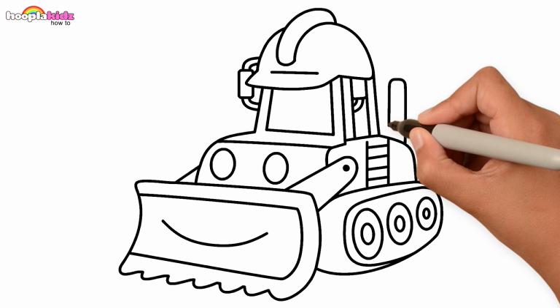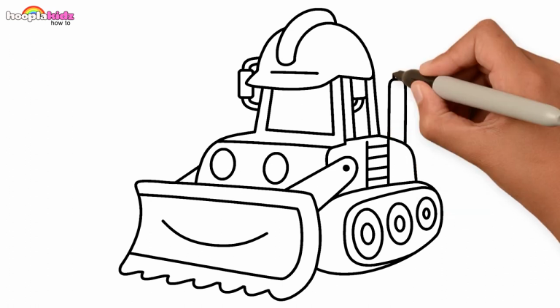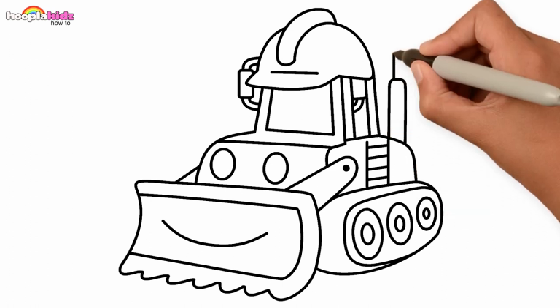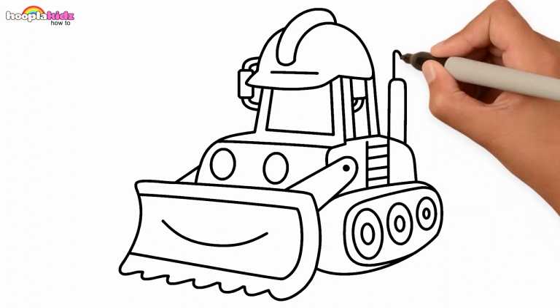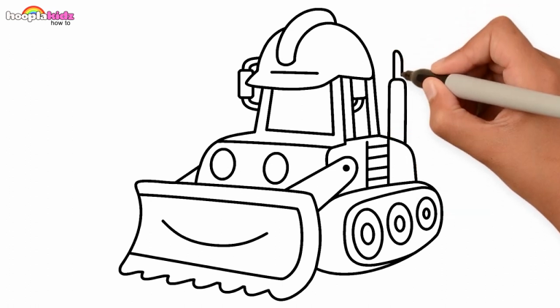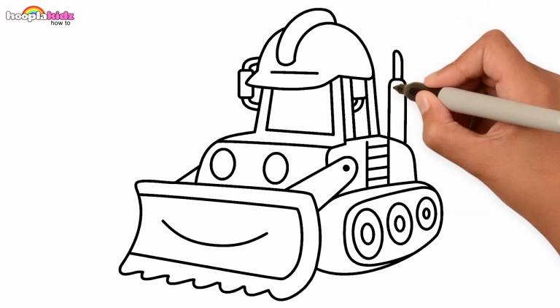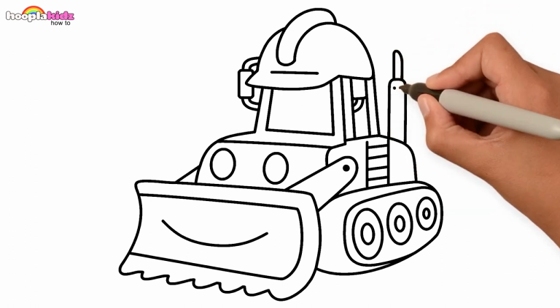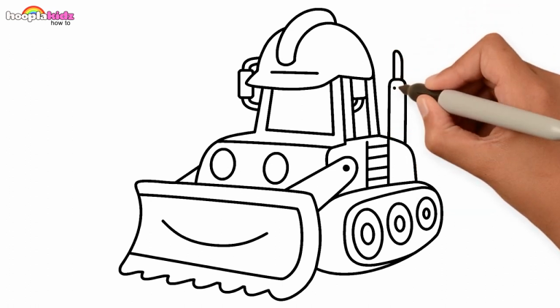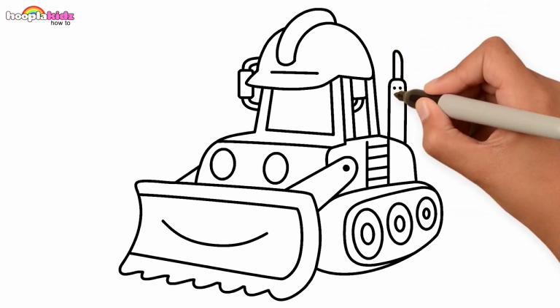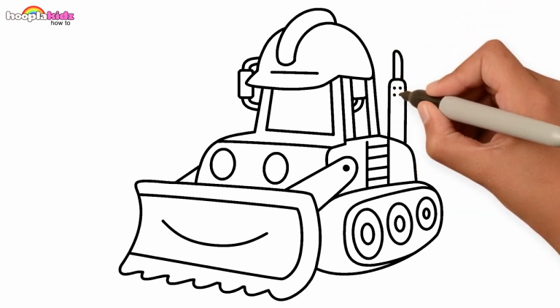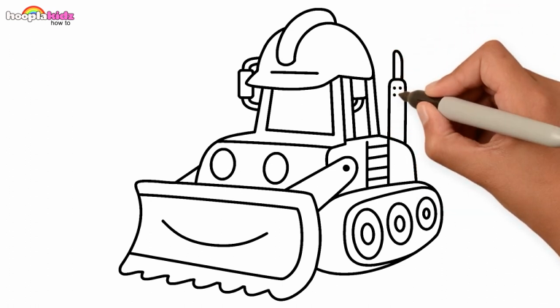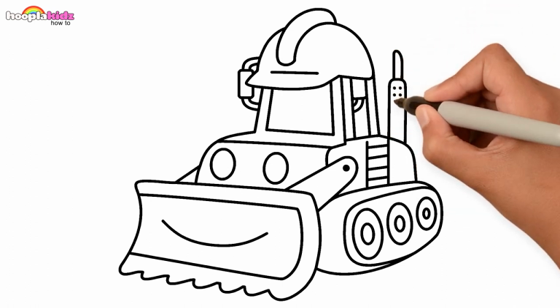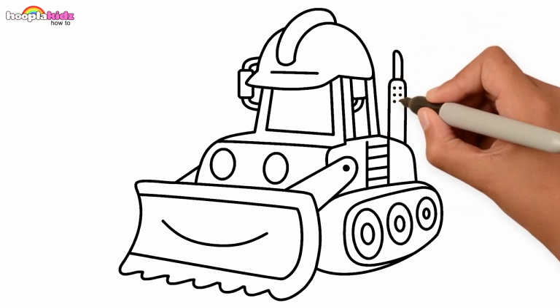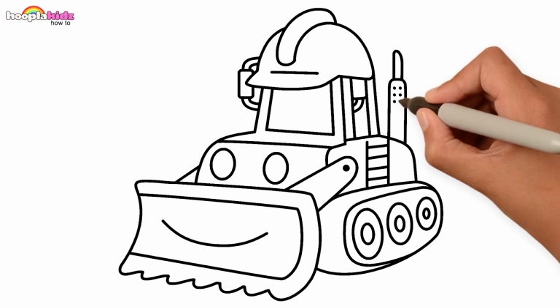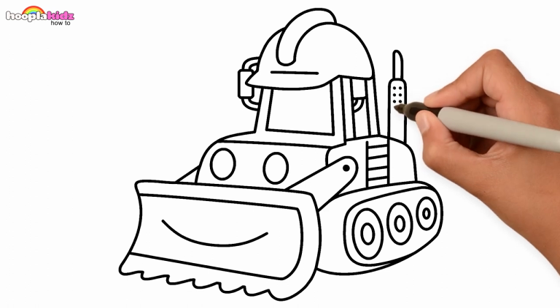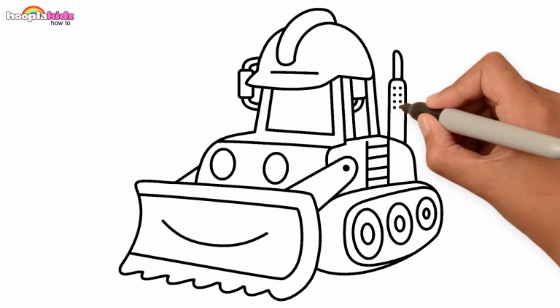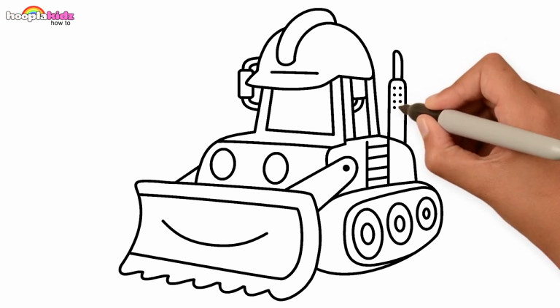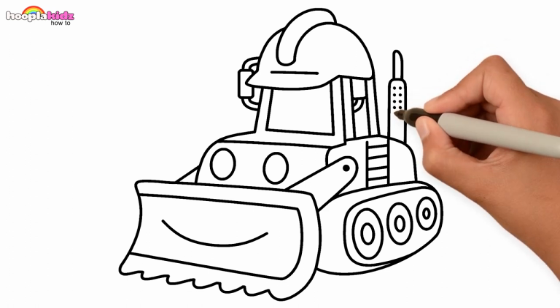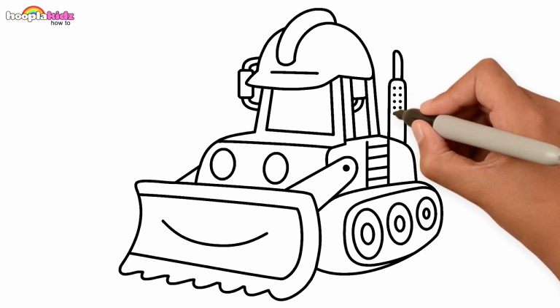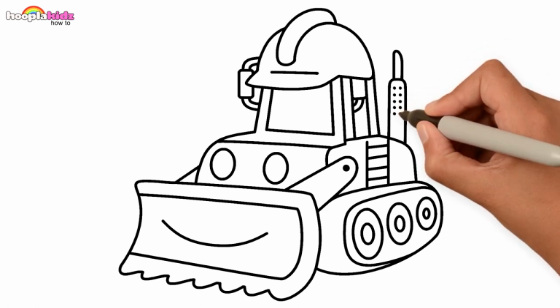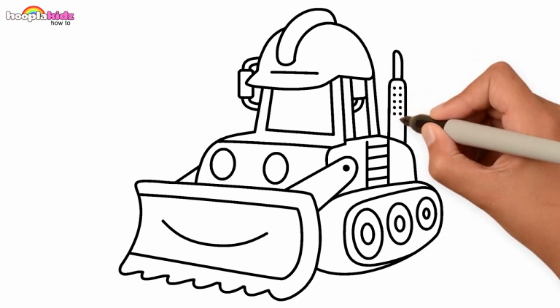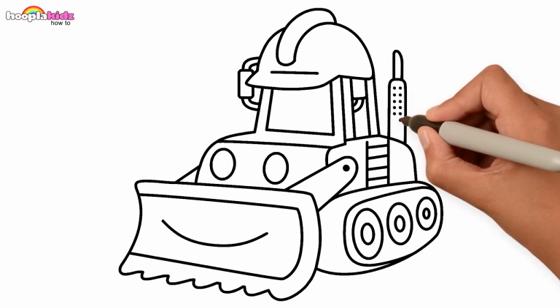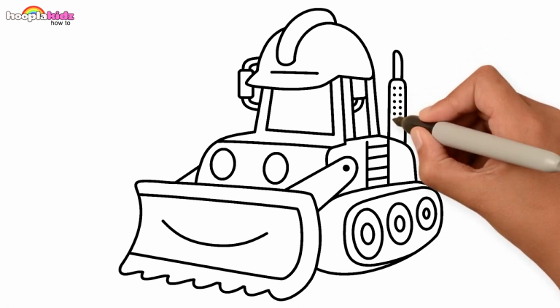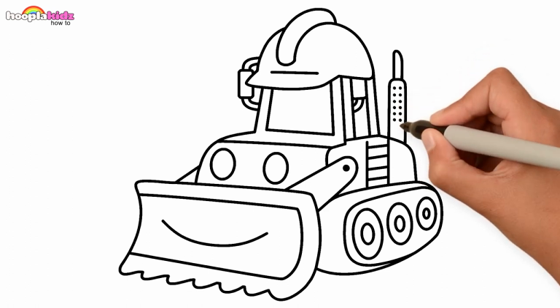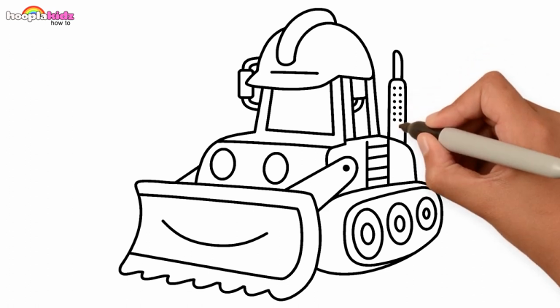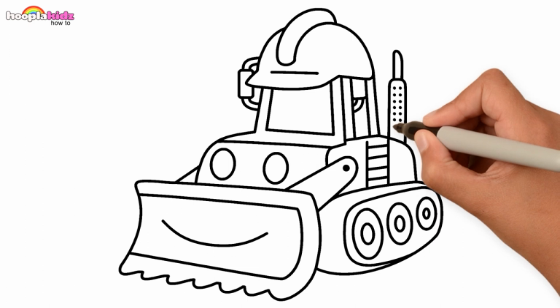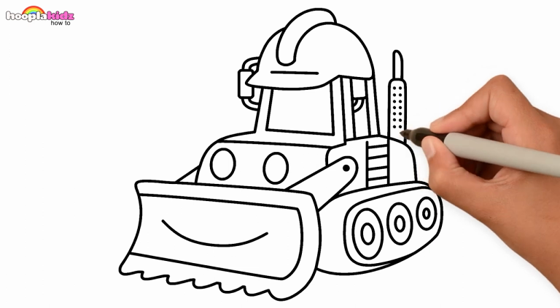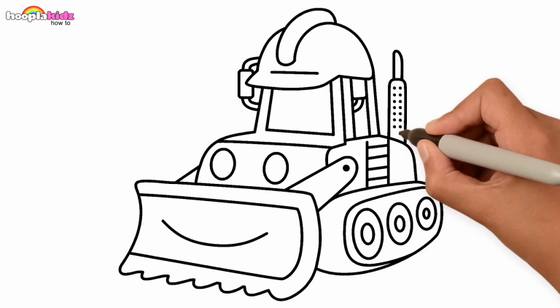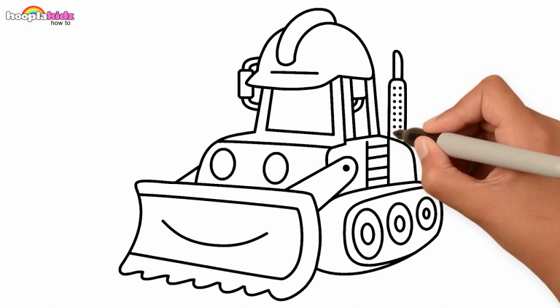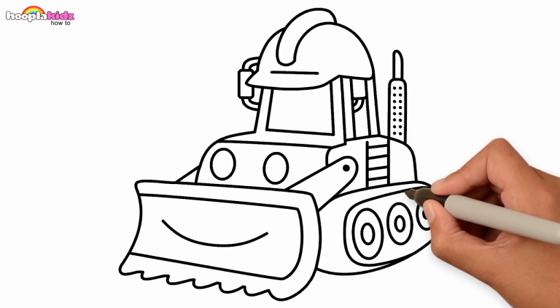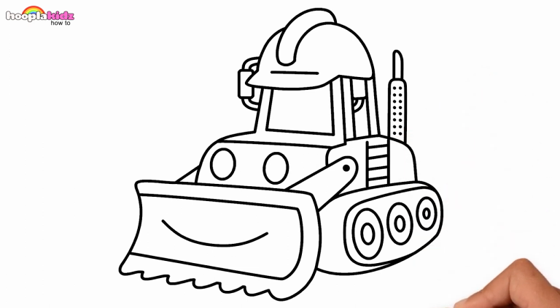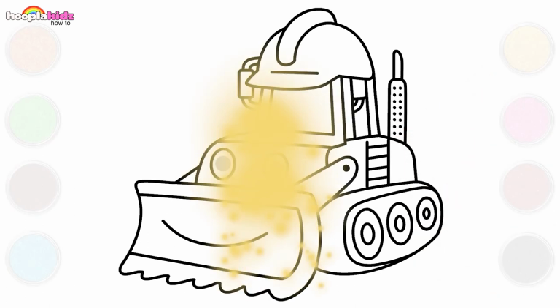Hey kids! Can you find different shapes hidden in this bulldozer? Yay!